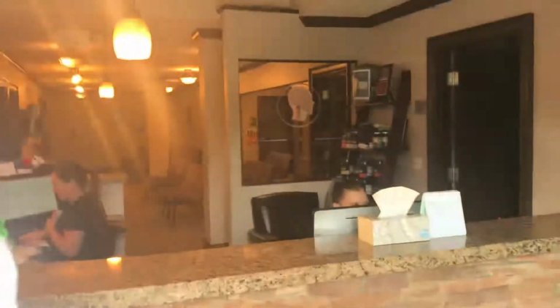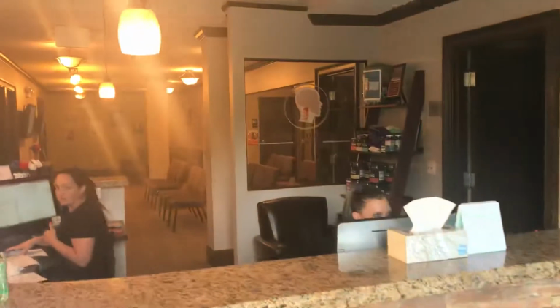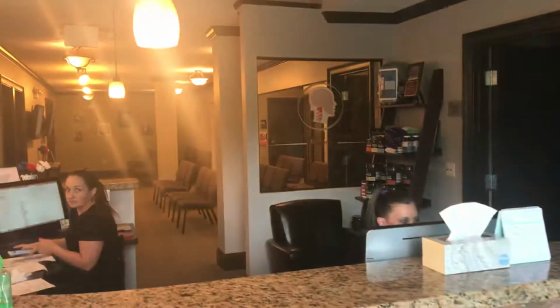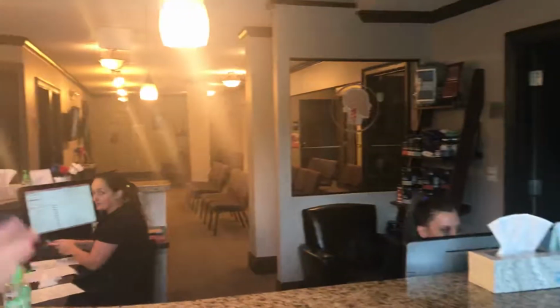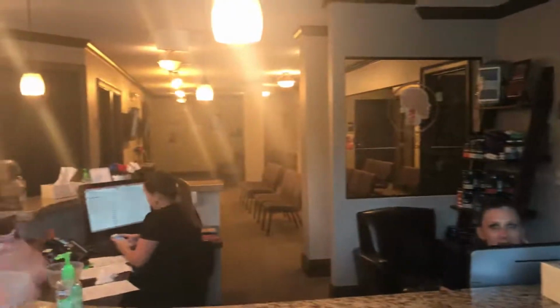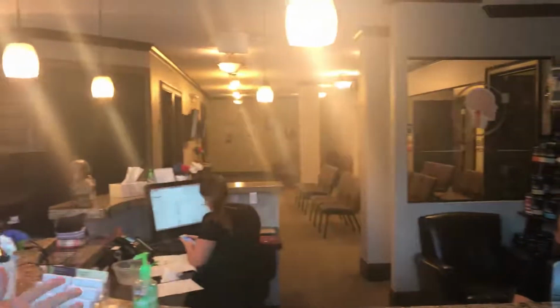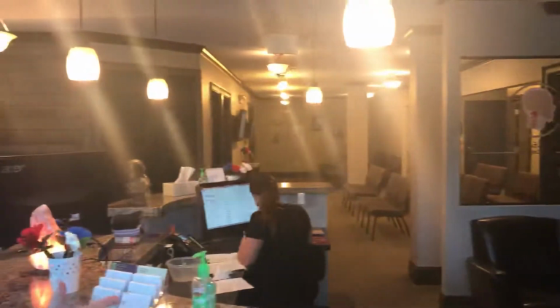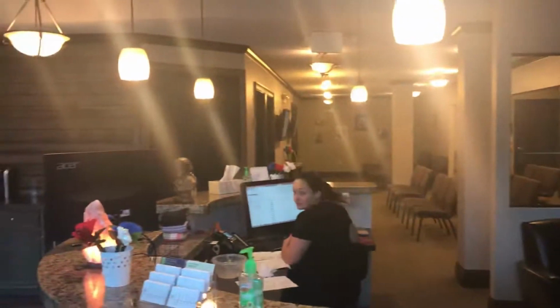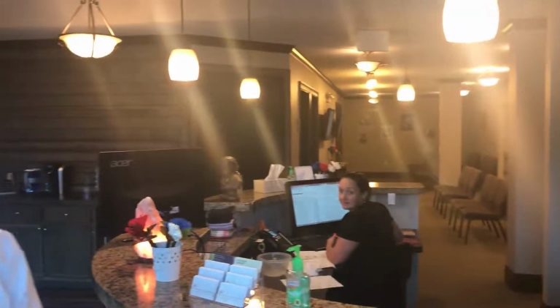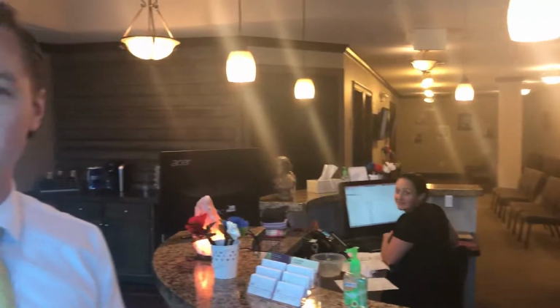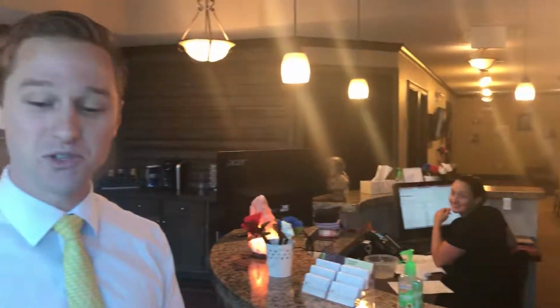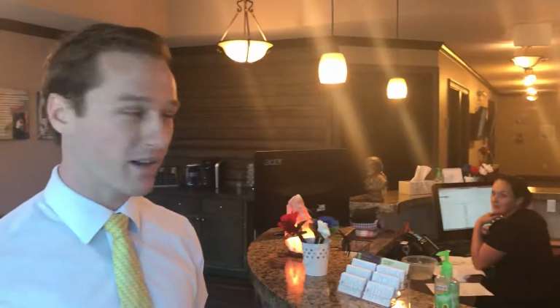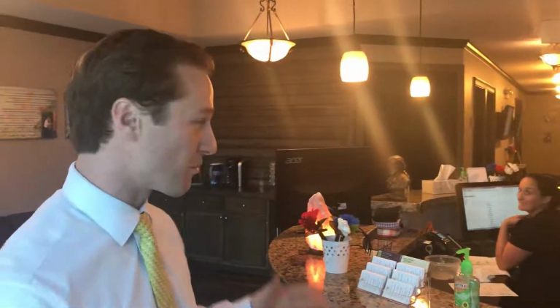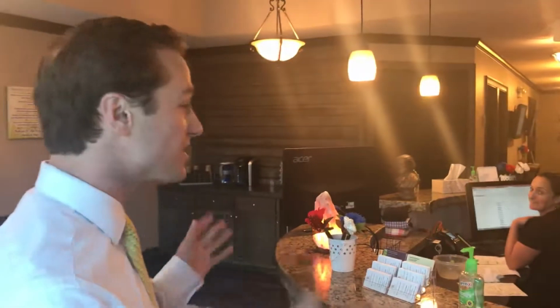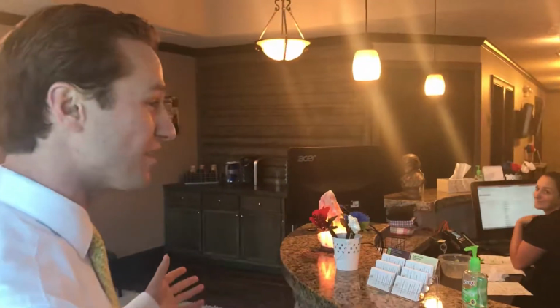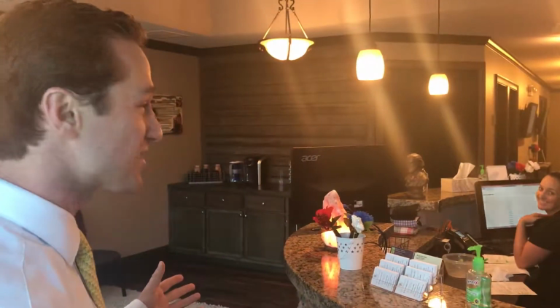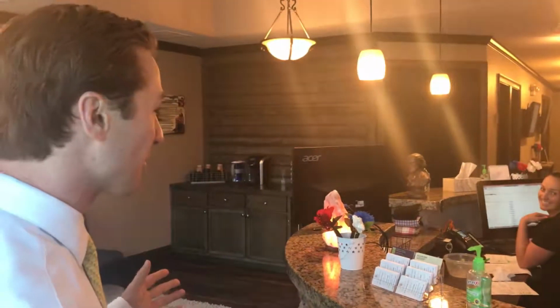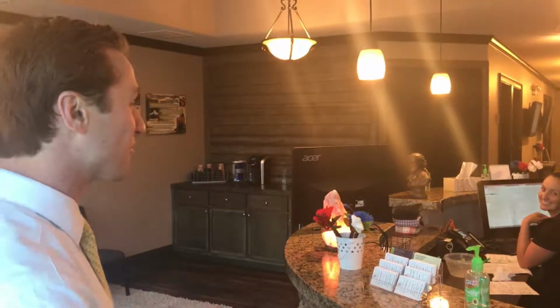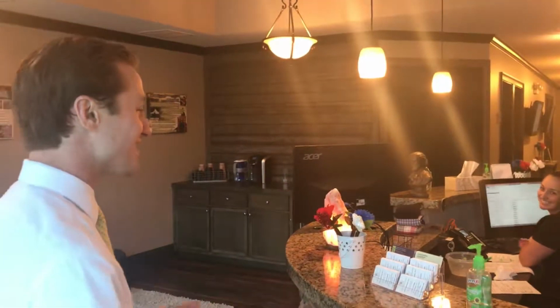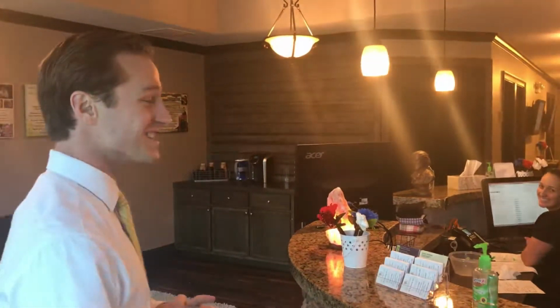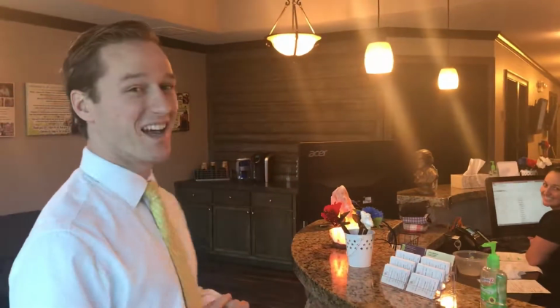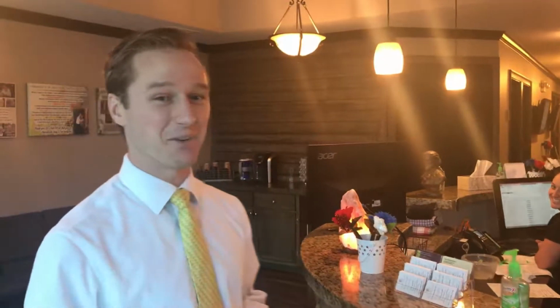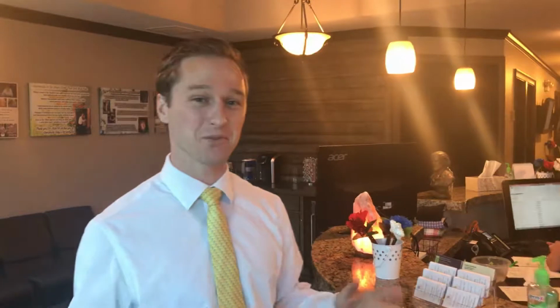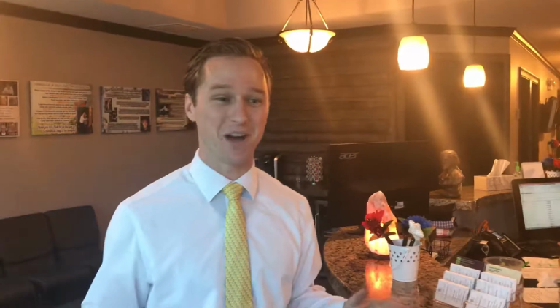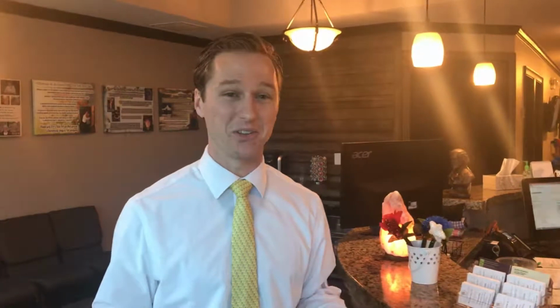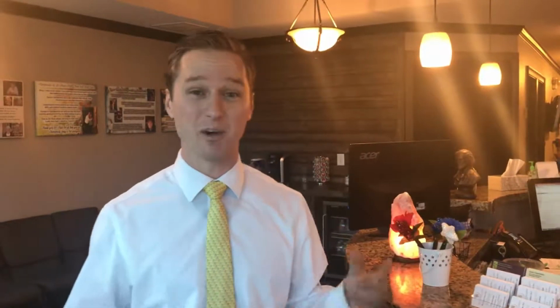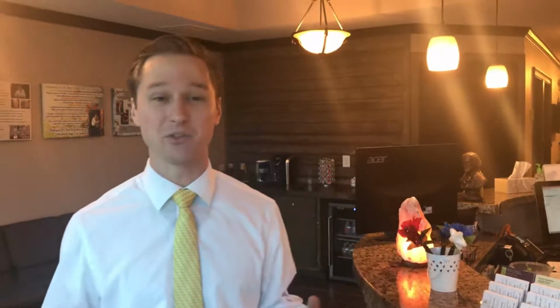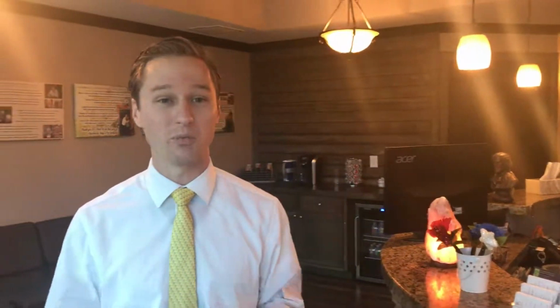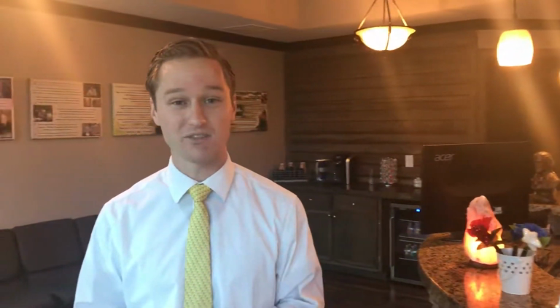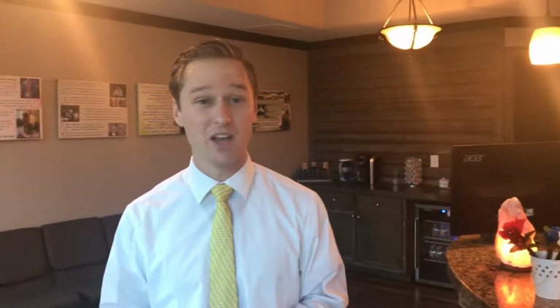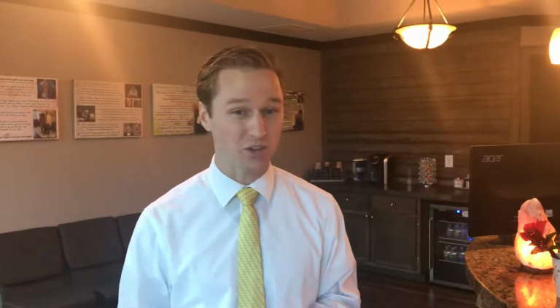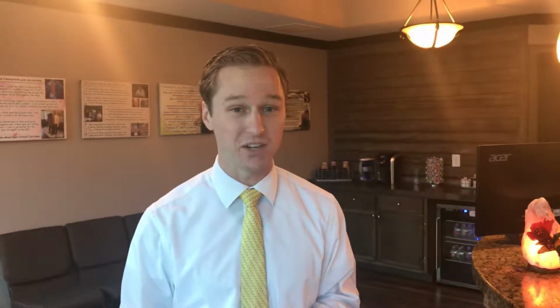Alright guys, this is our very front desk. The first thing you see as soon as you walk in is our bright smiling faces from our wonderful front desk CAs. They're absolutely phenomenal and they're going to help guide you through the whole process from start to finish.